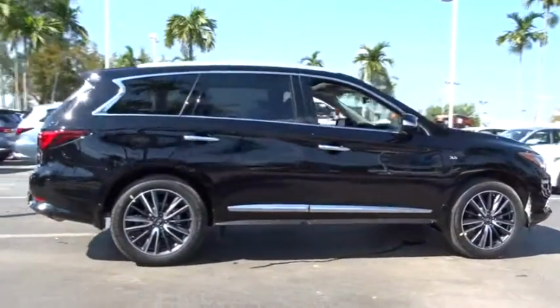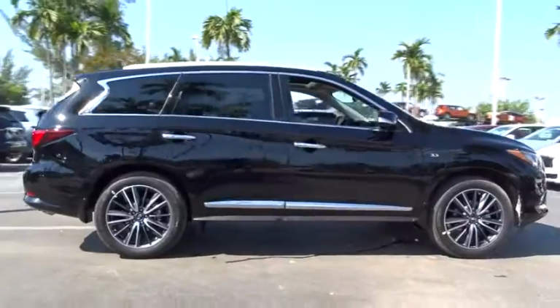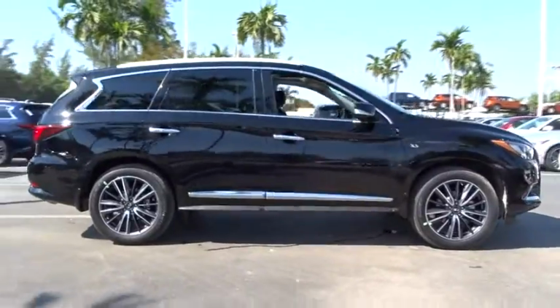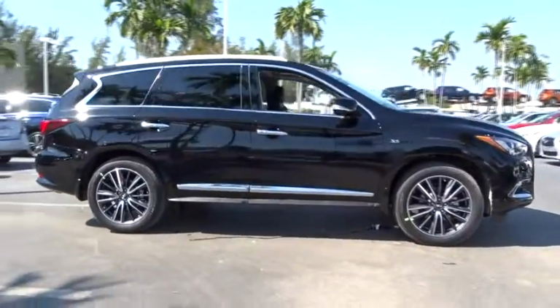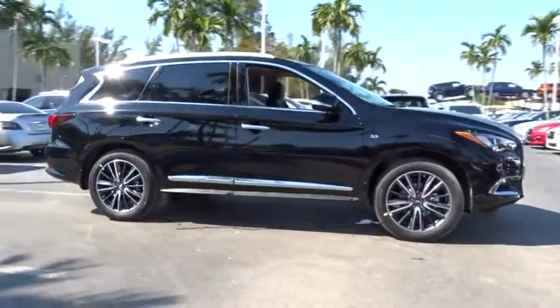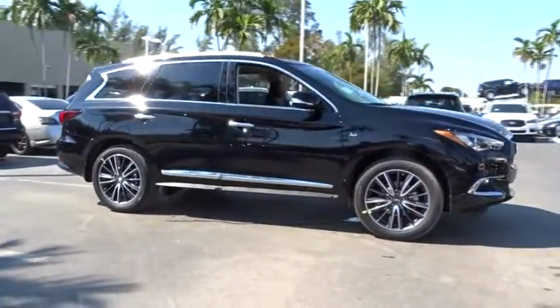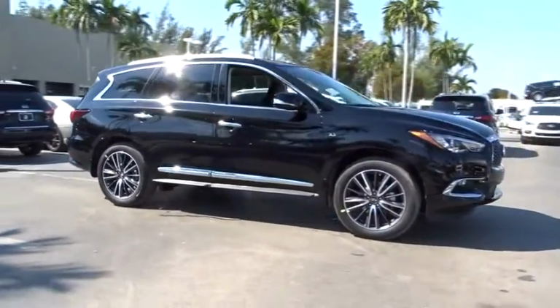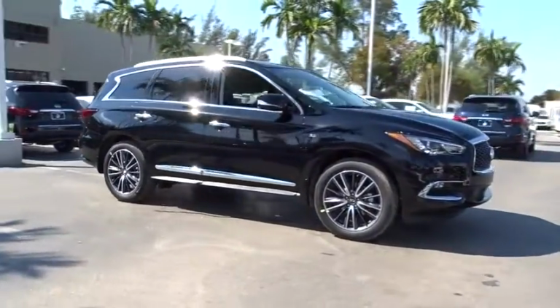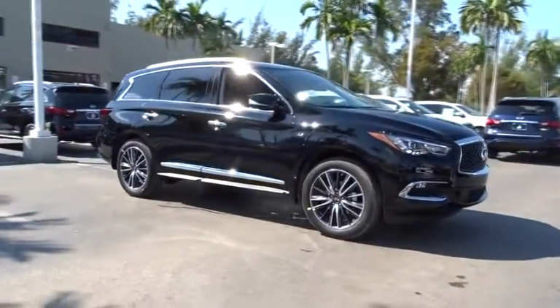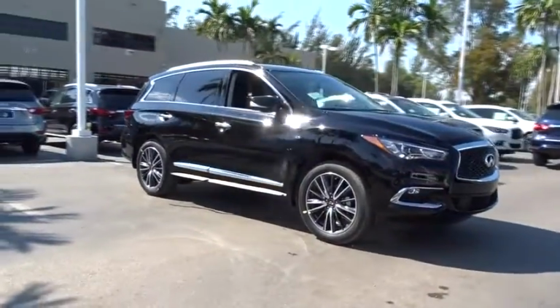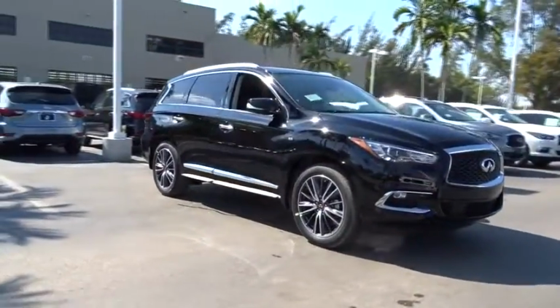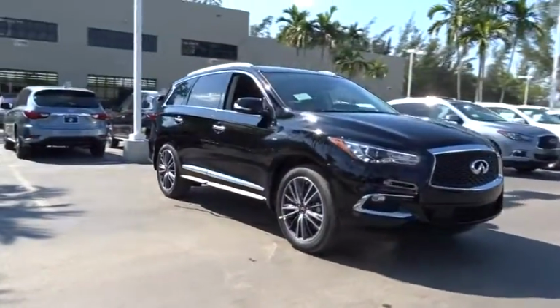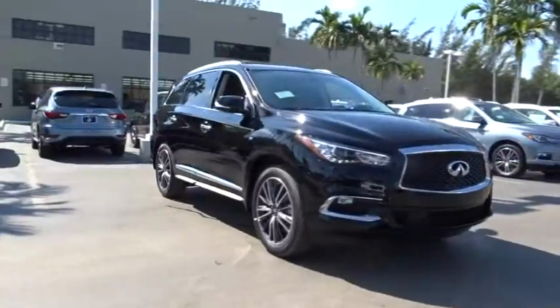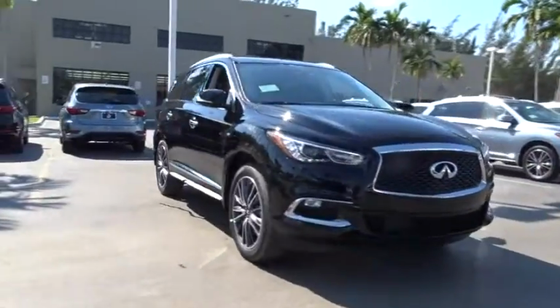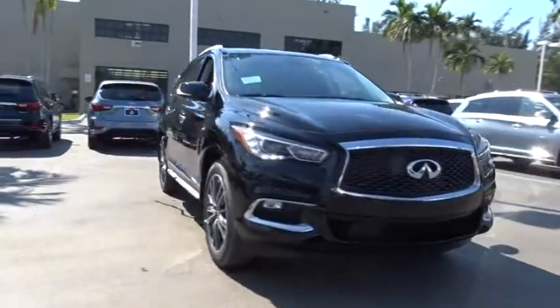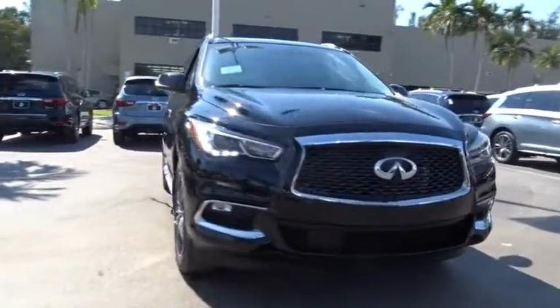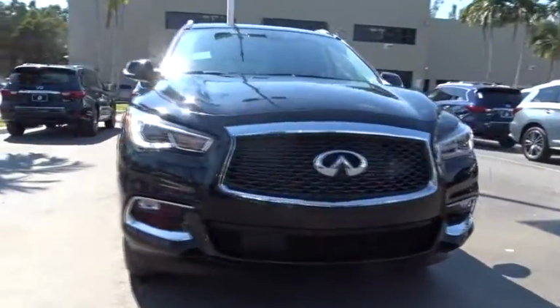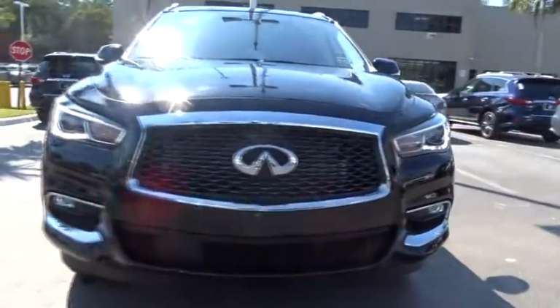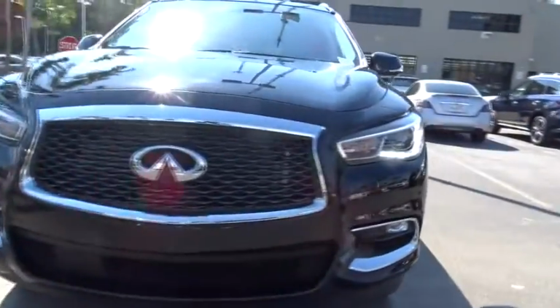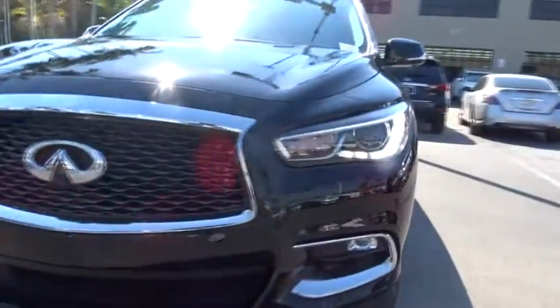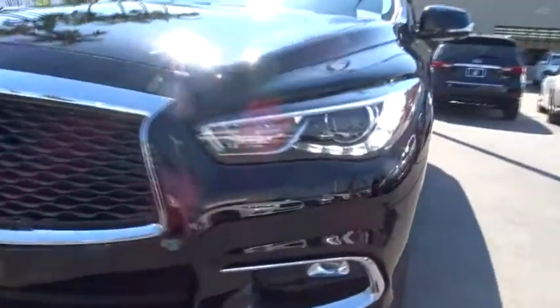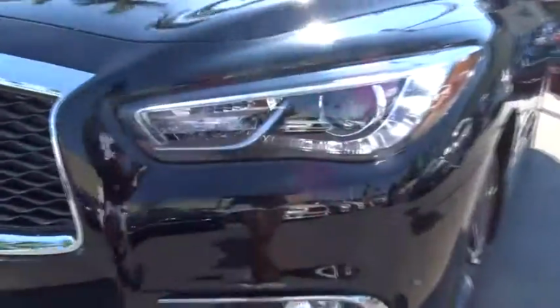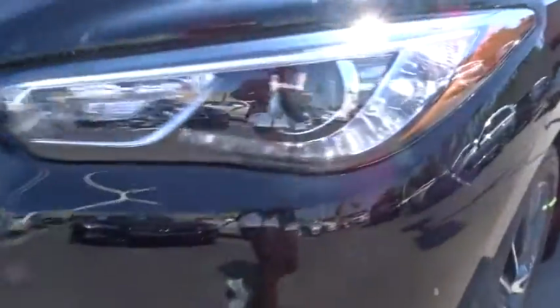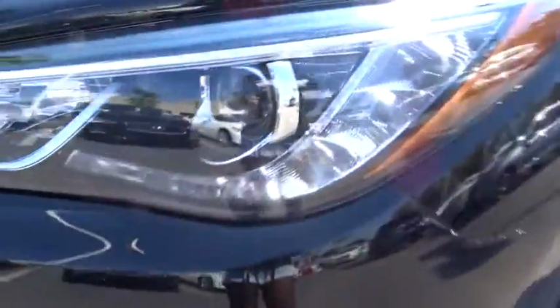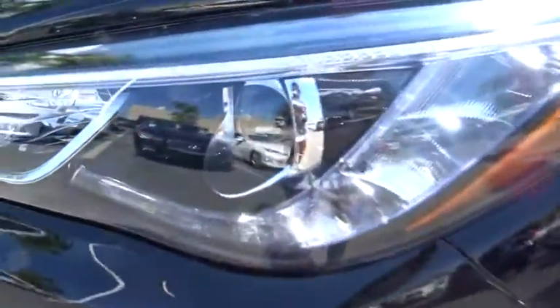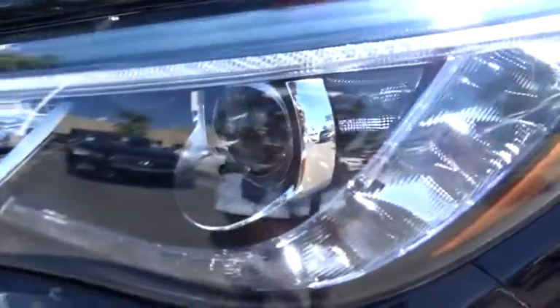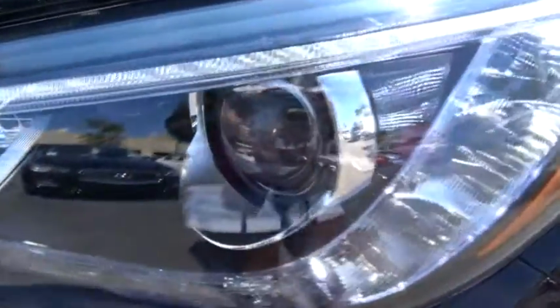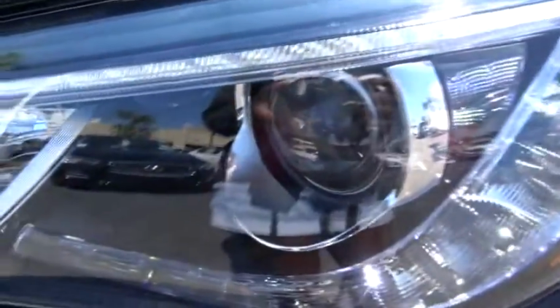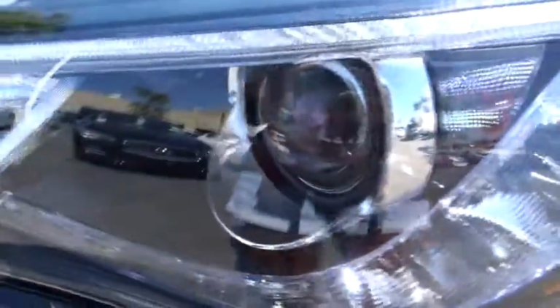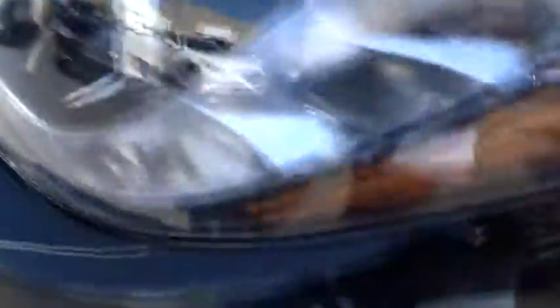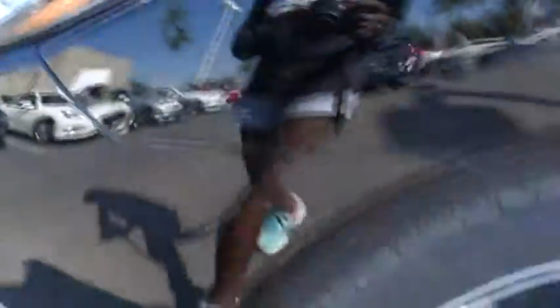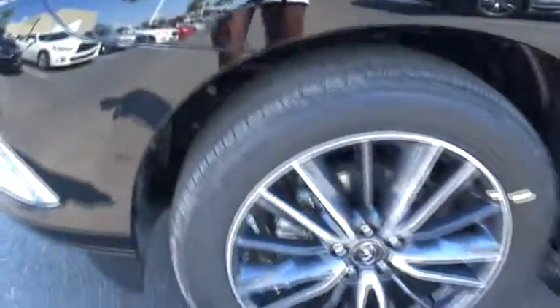Remote engine start, traction control, power passenger seat, leather-wrapped steering wheel, dual airbags, power steering, AM FM stereo with CD player, four-wheel disc brakes, universal garage door opener, center armrest, security system.